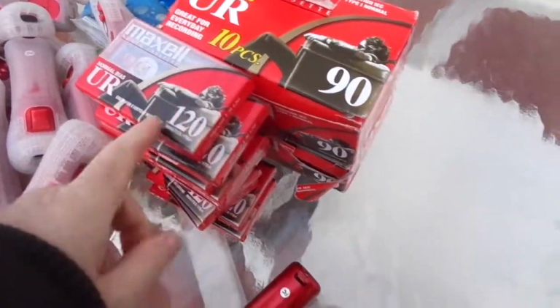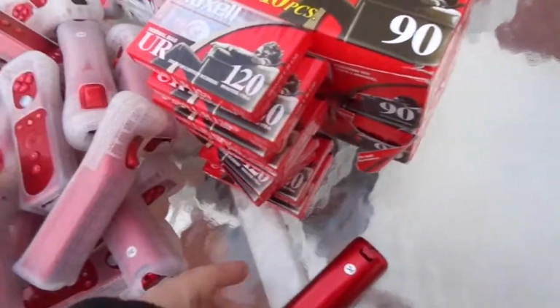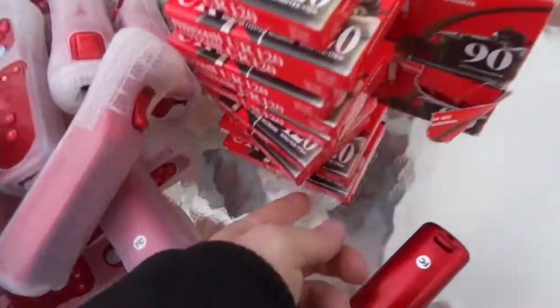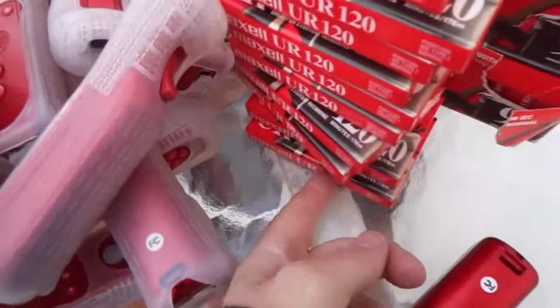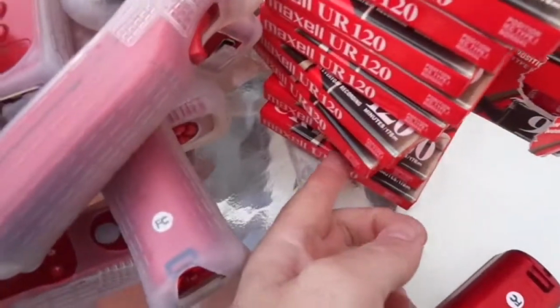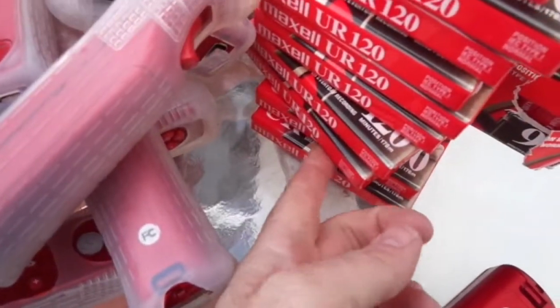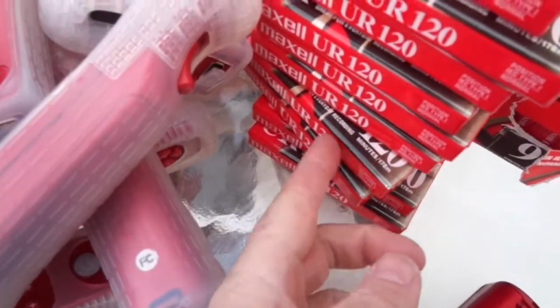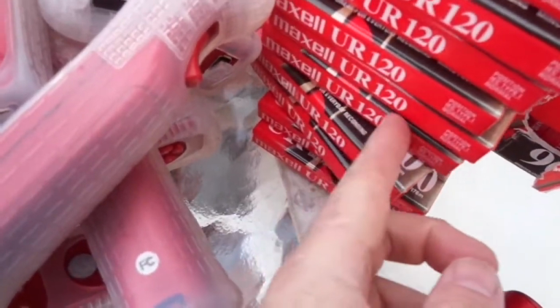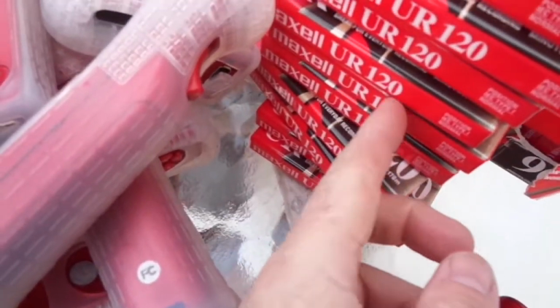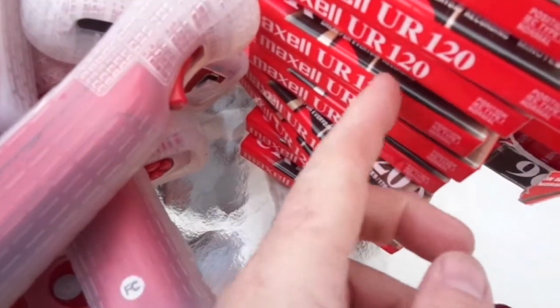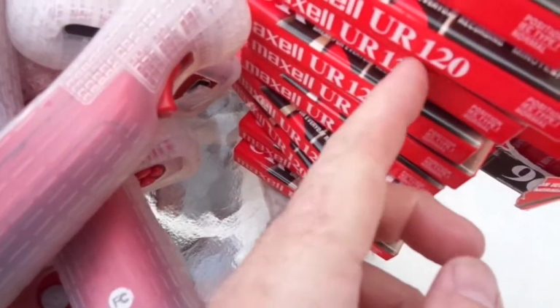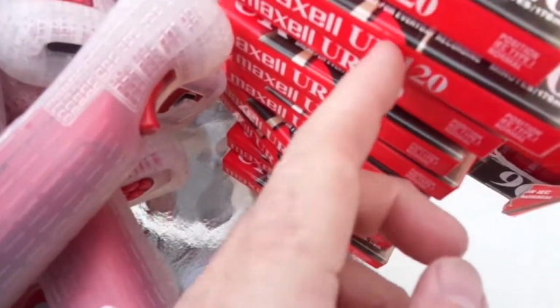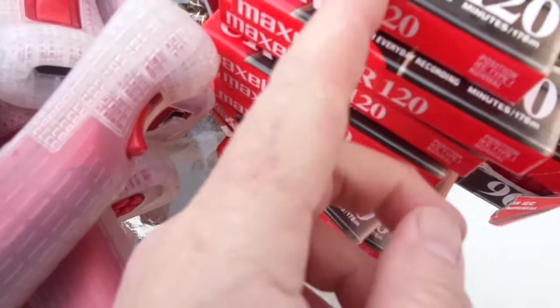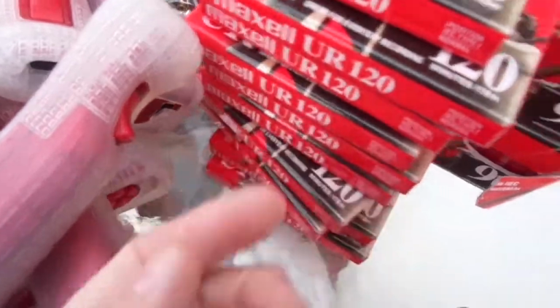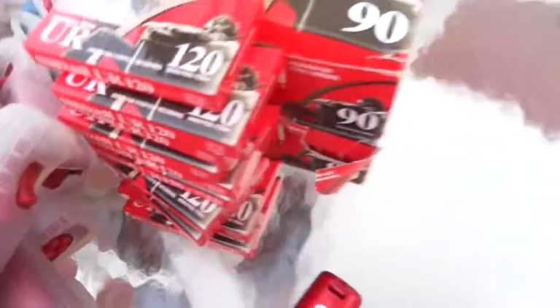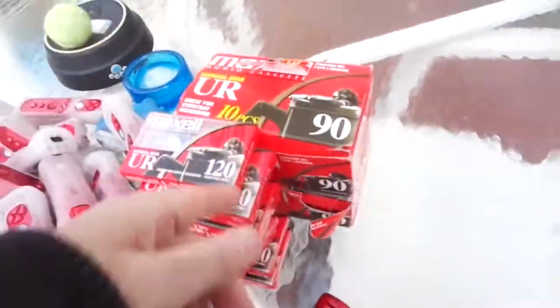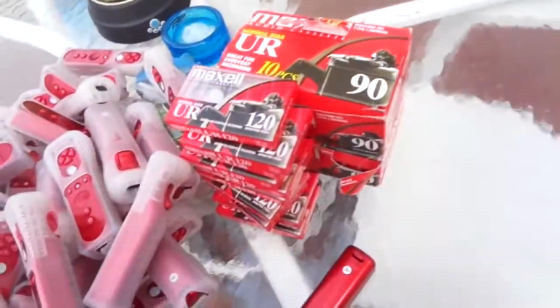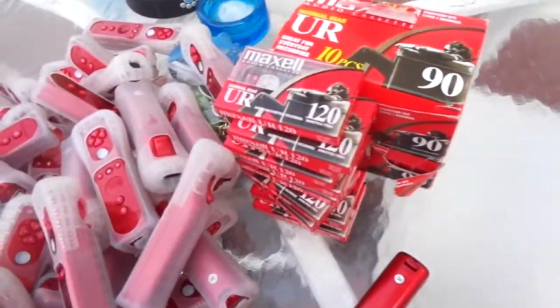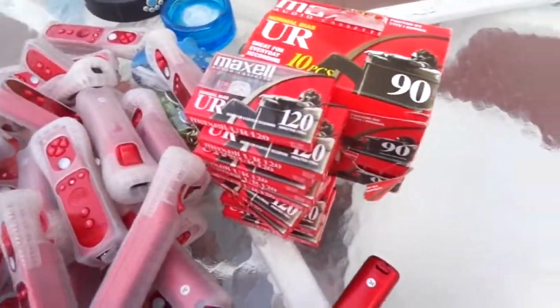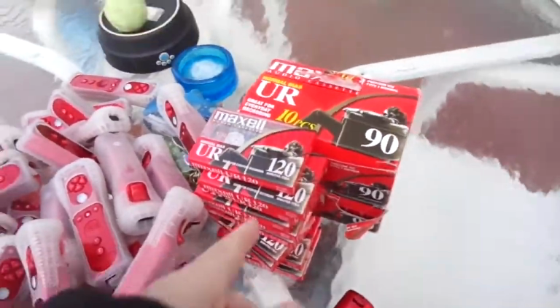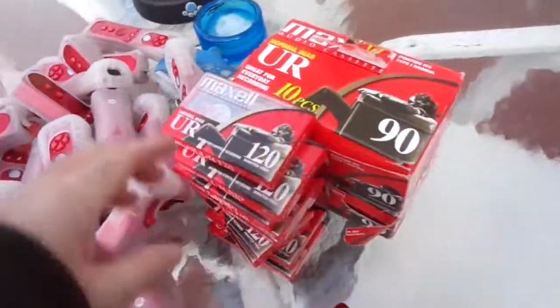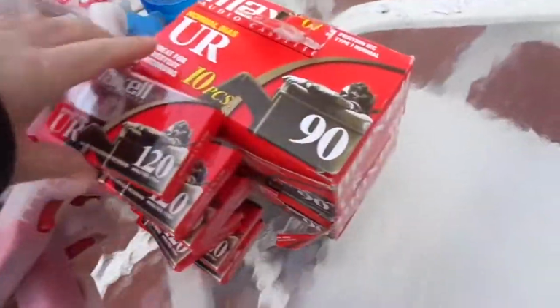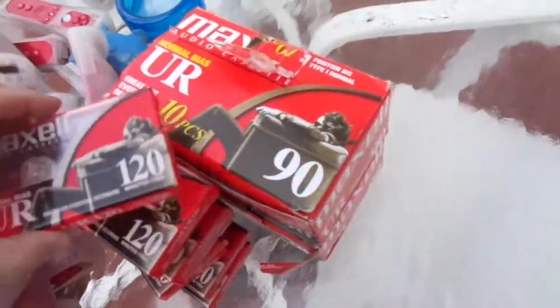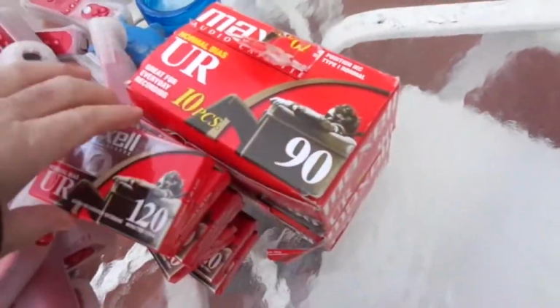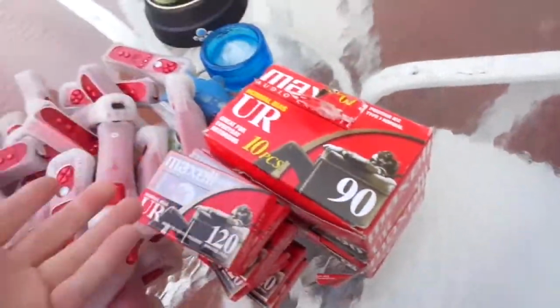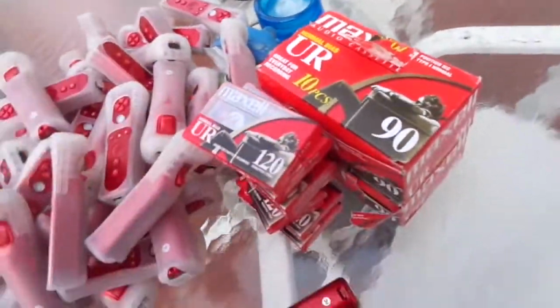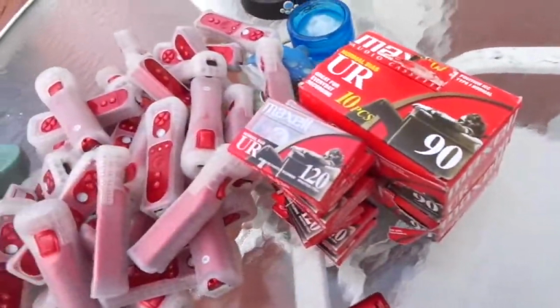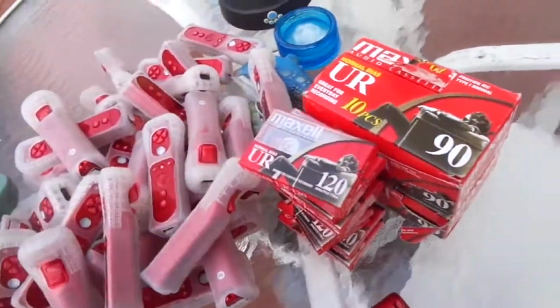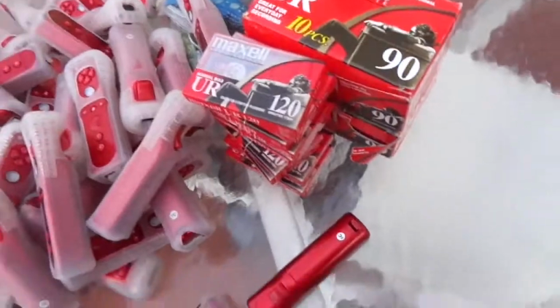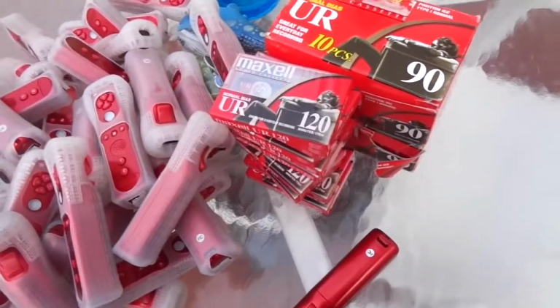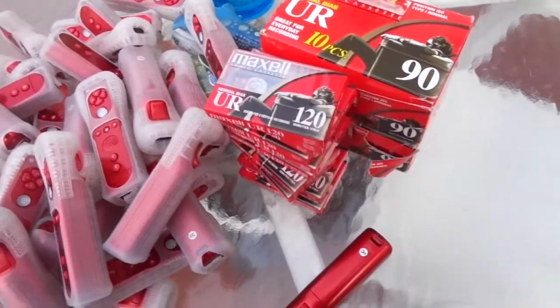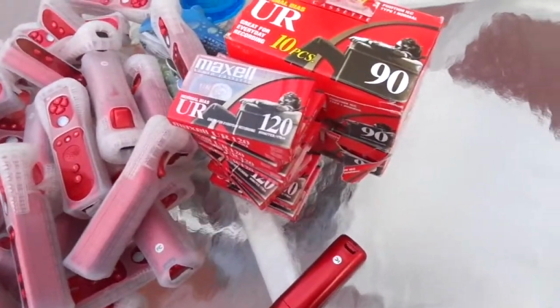I got 10 loose. They're all the same, and I bought them from two different vendors. They must have been at an auction or something like that.